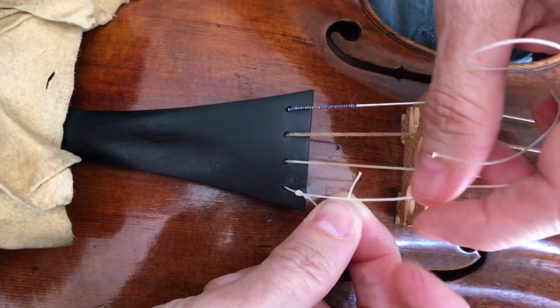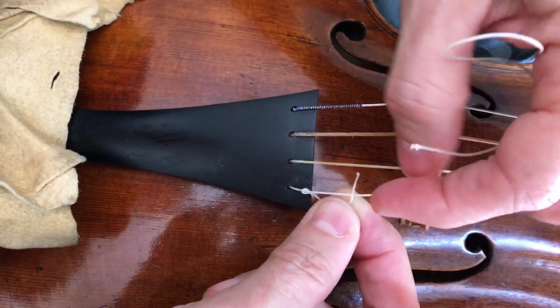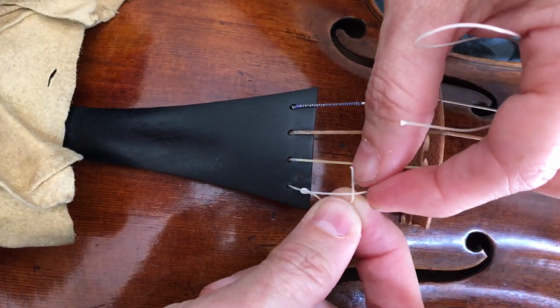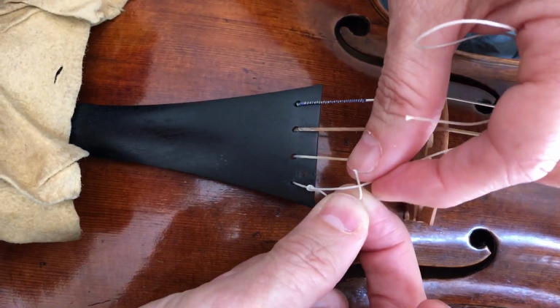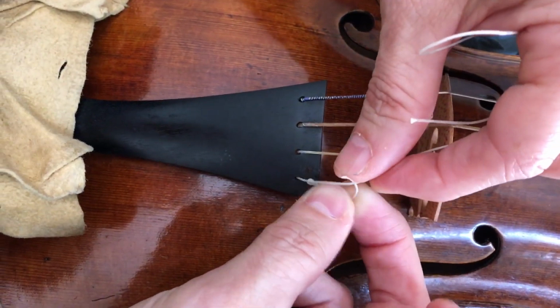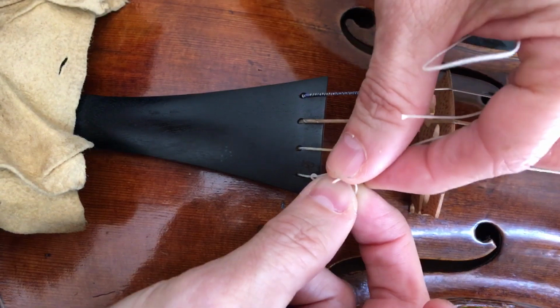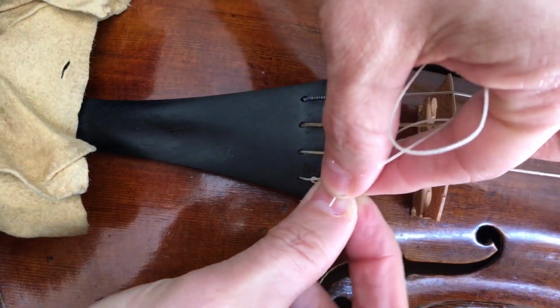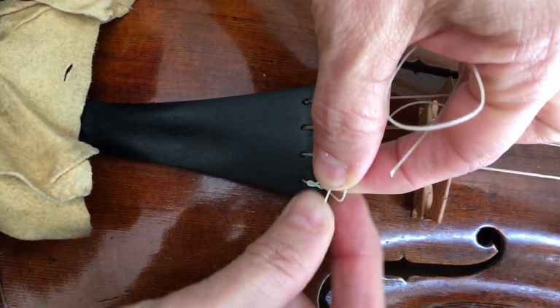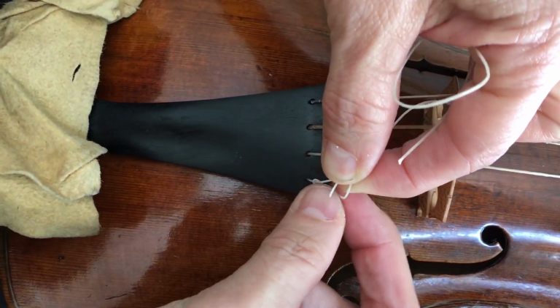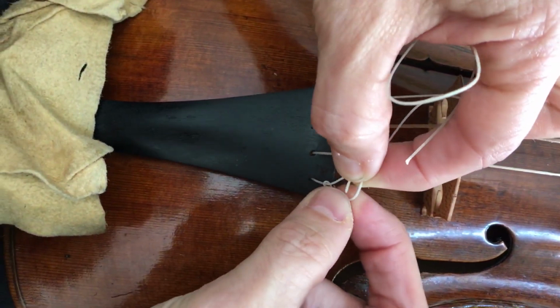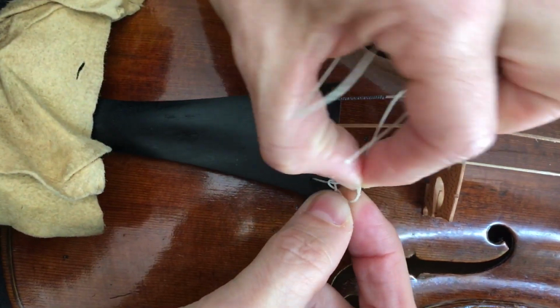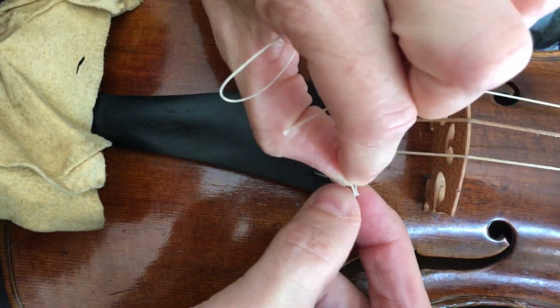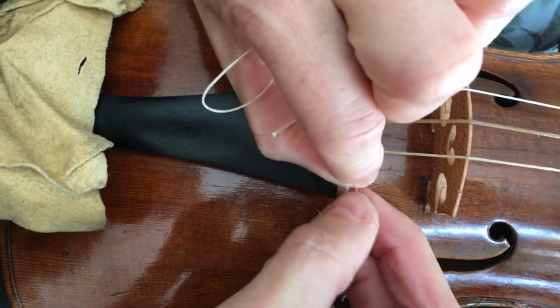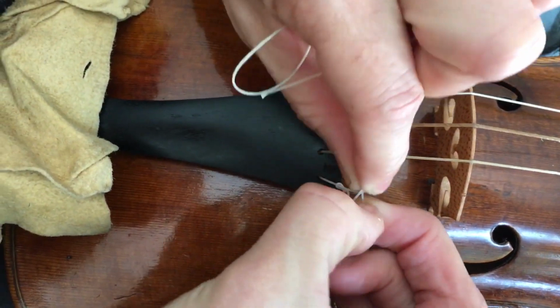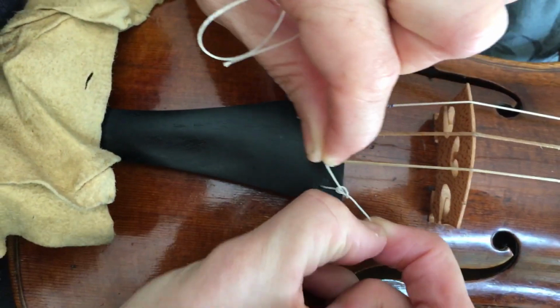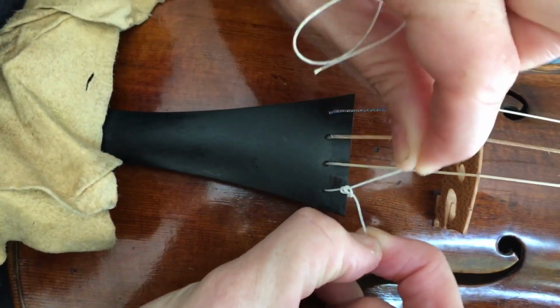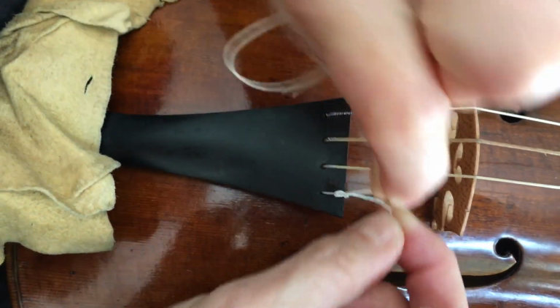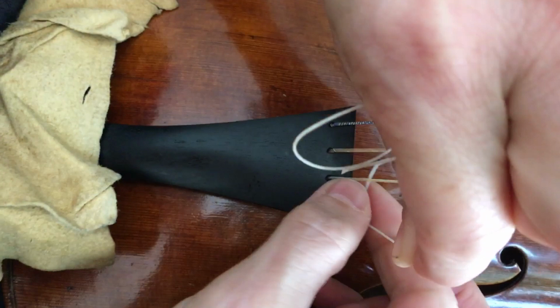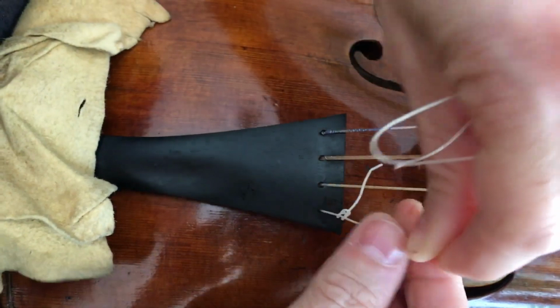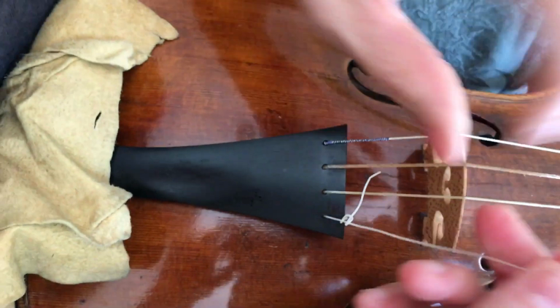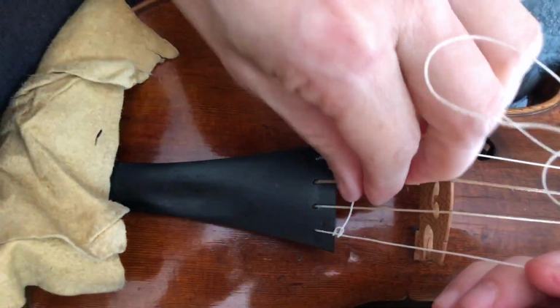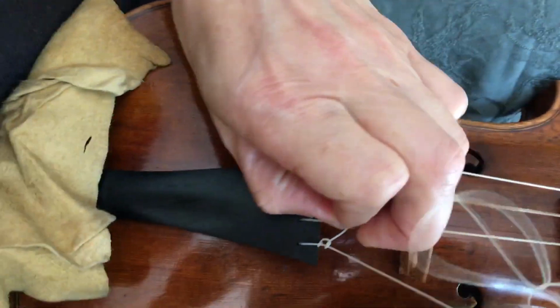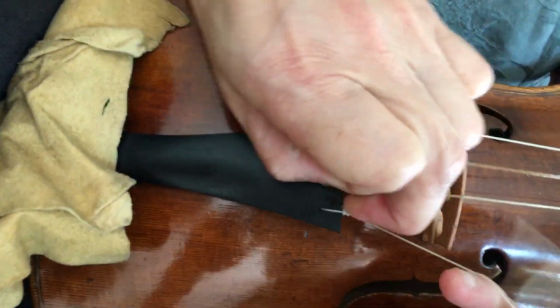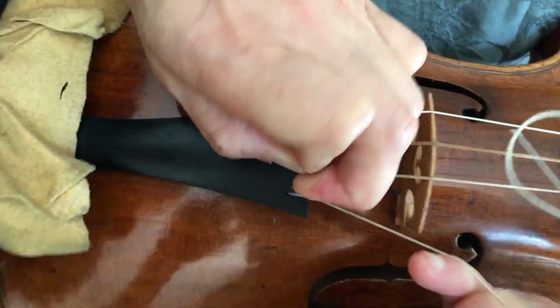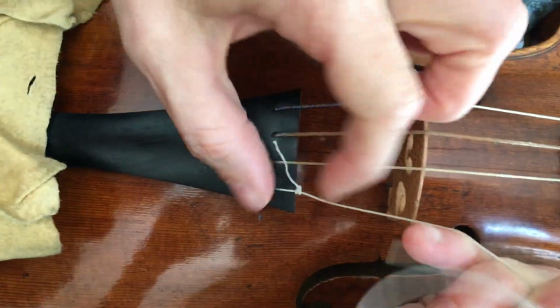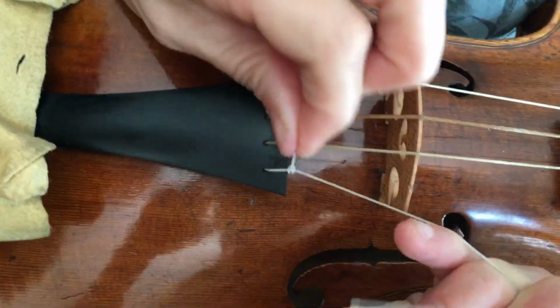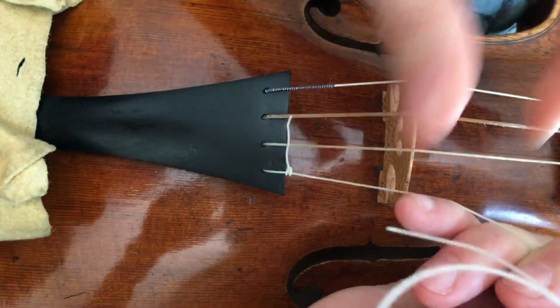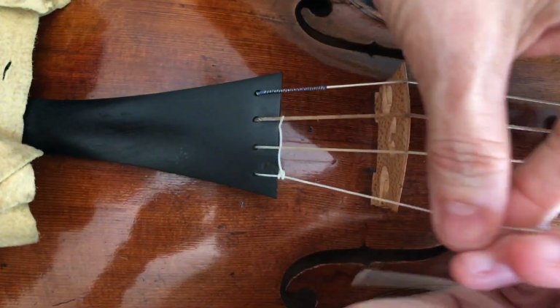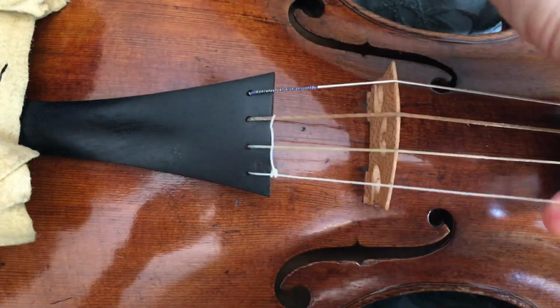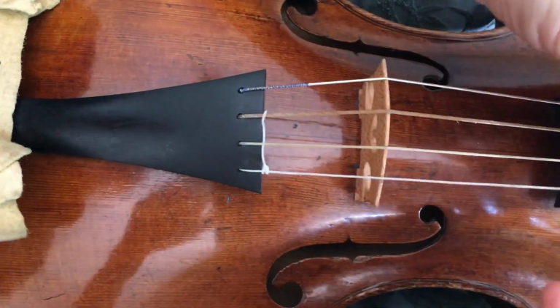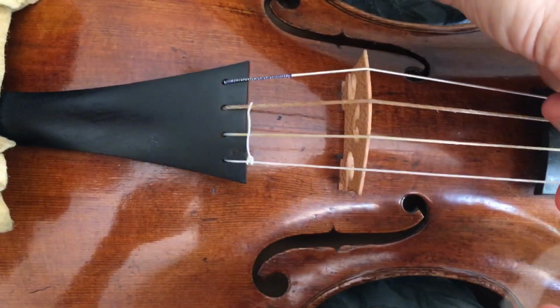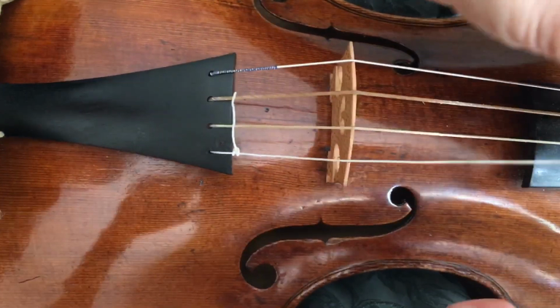So it just goes around like this, and then you put it in through the loop. And then the e-string is knotted to your fingerboard.